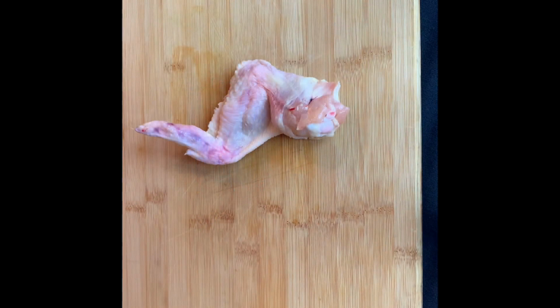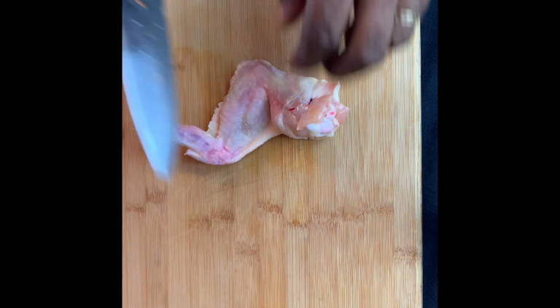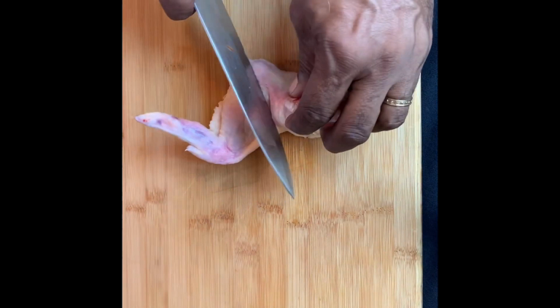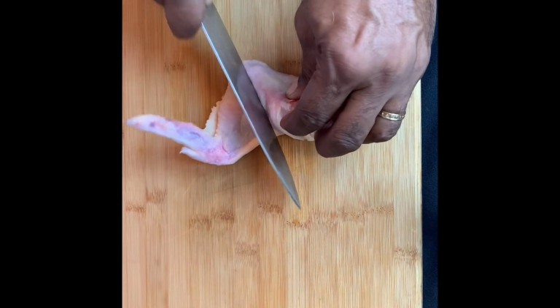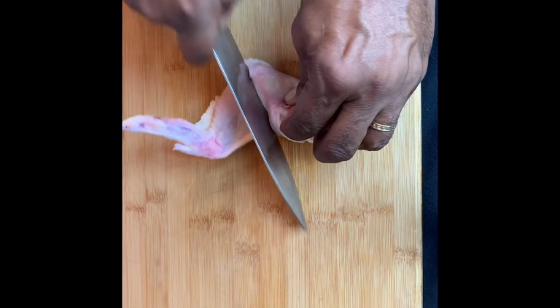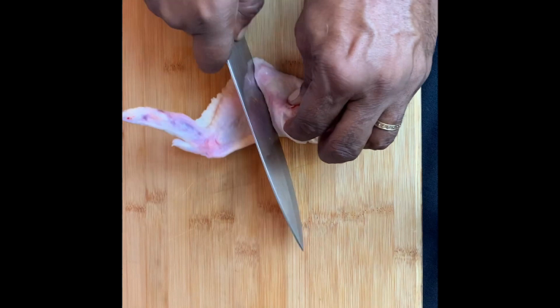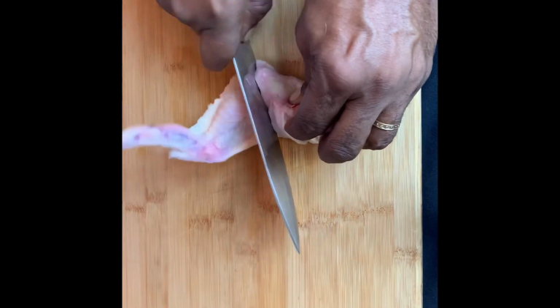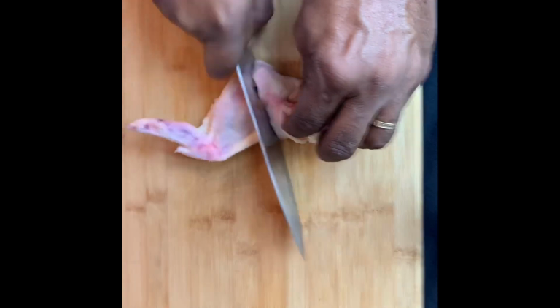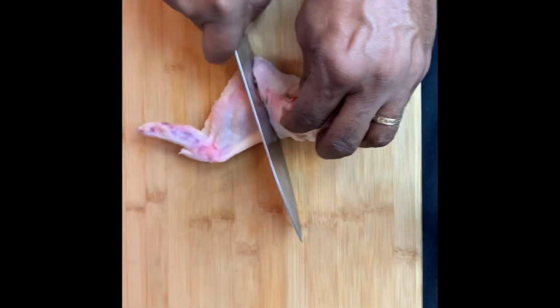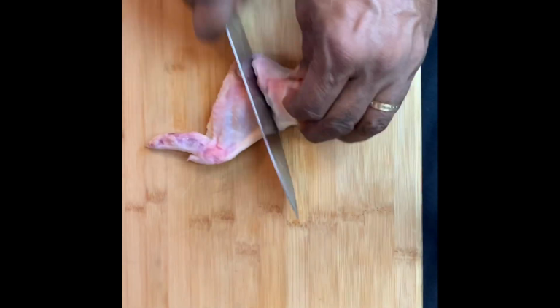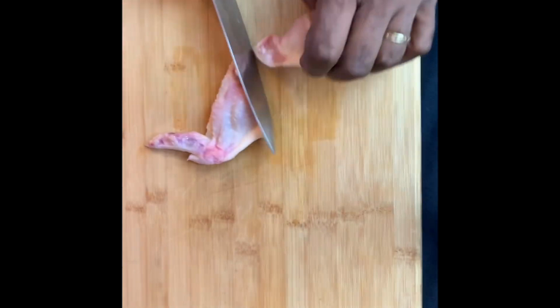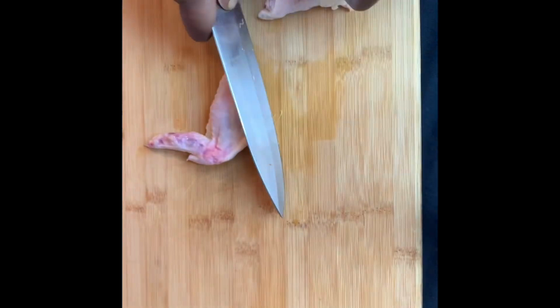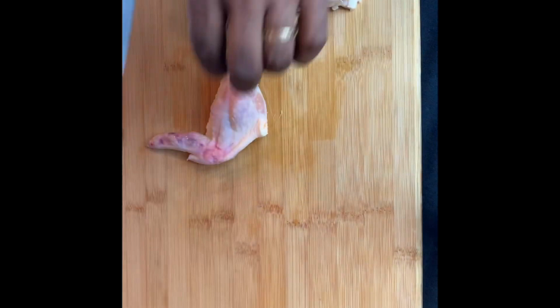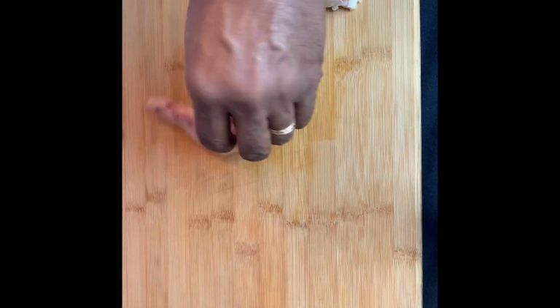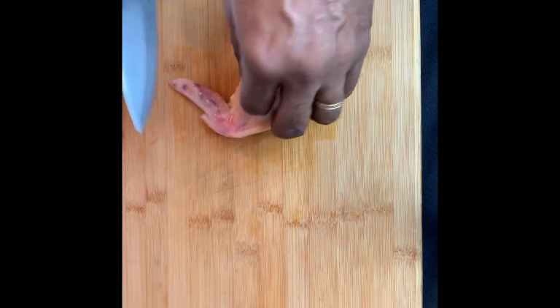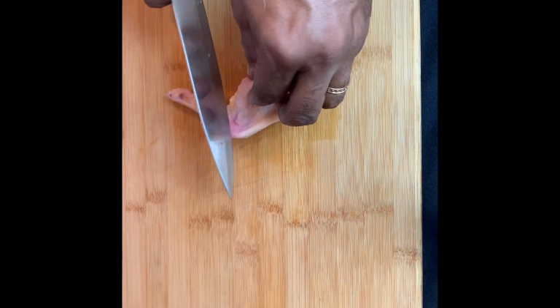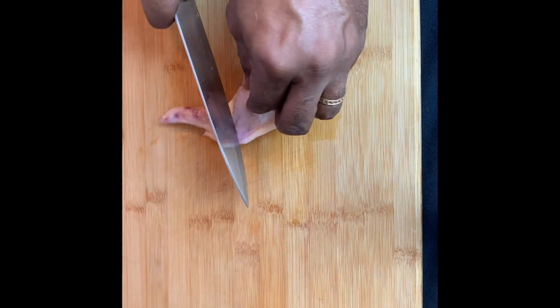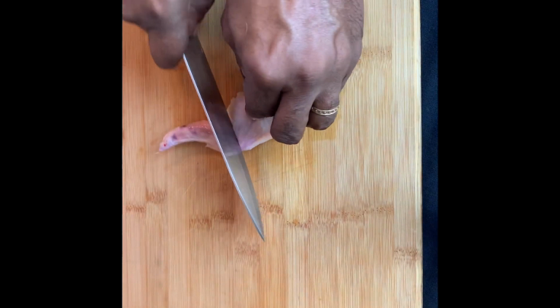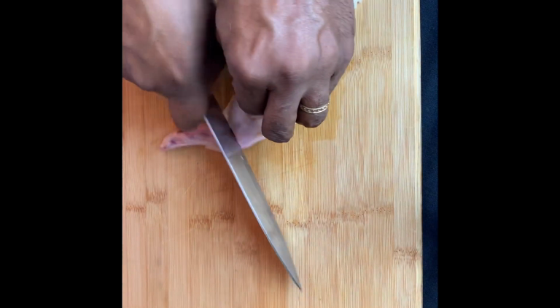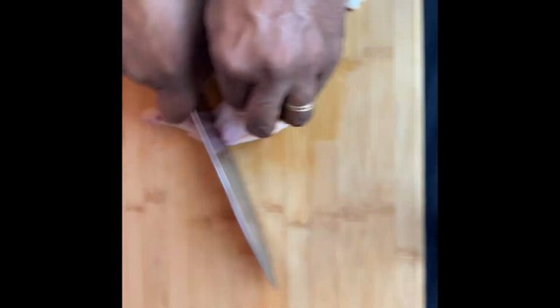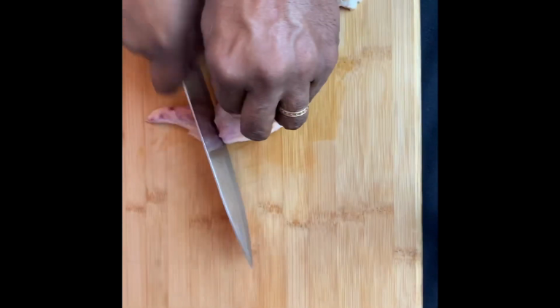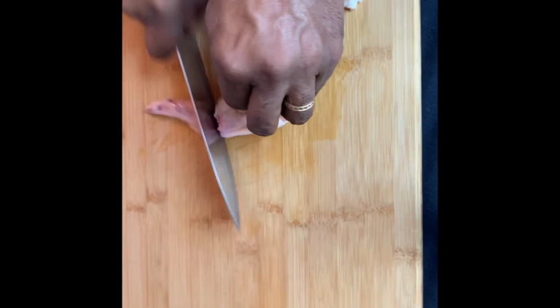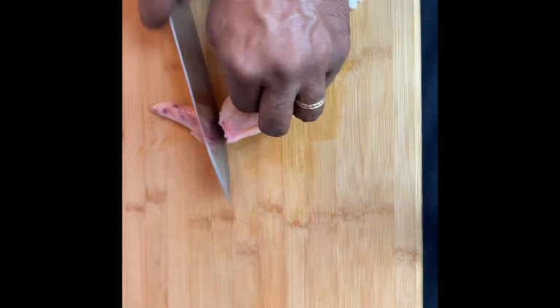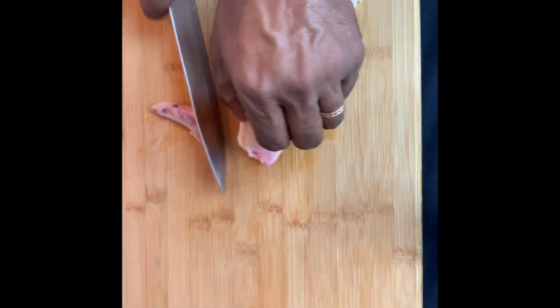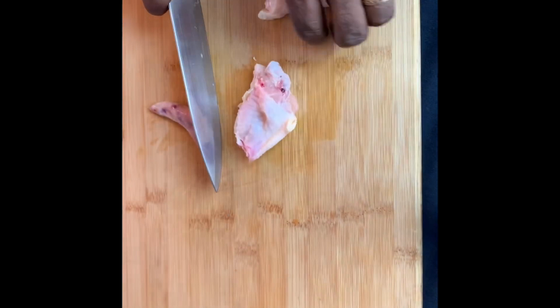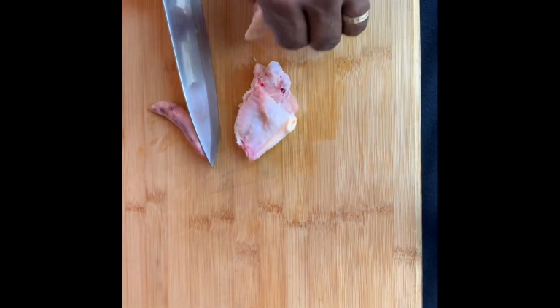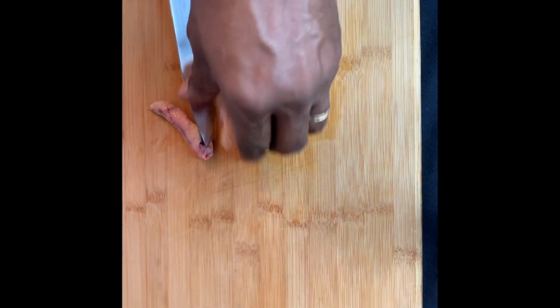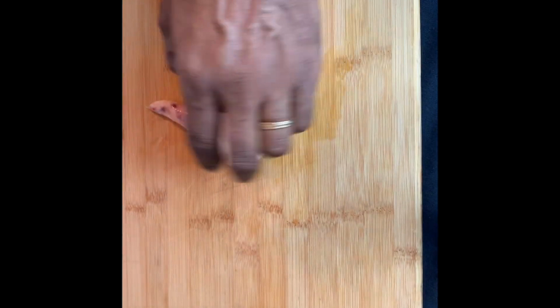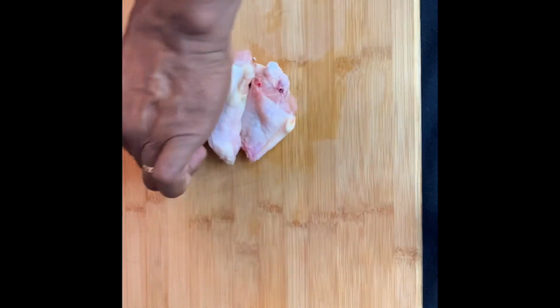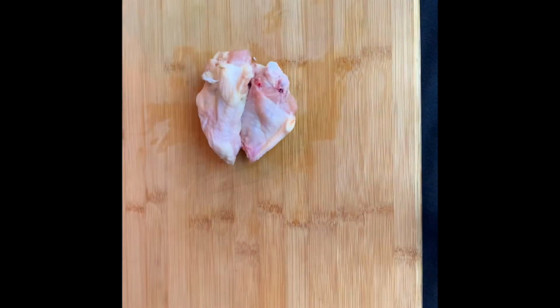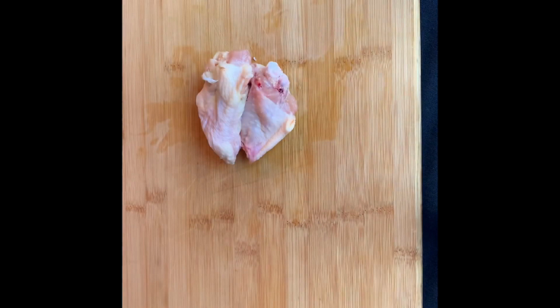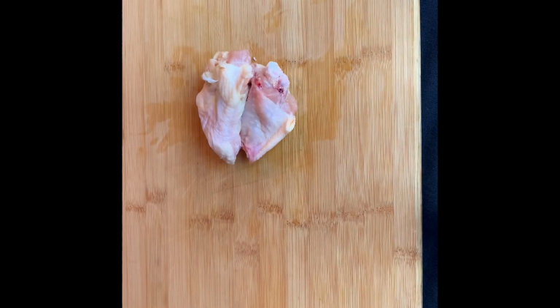If you move your knife around just a little bit you'll find the joints that separate the tip from the flat and the flat from the drumette.